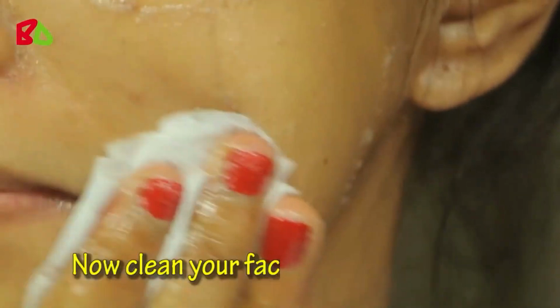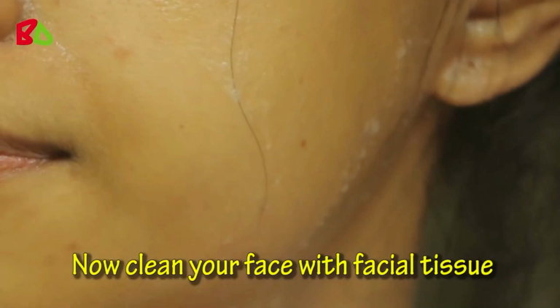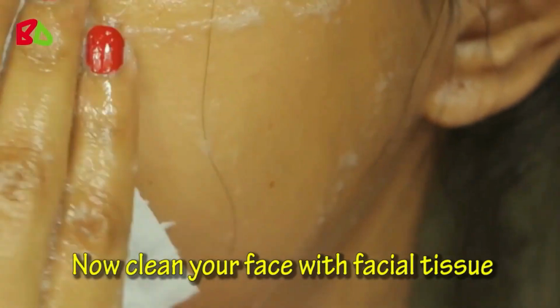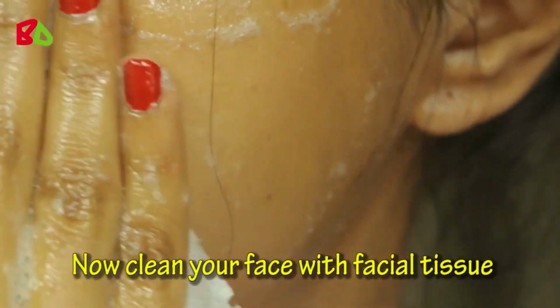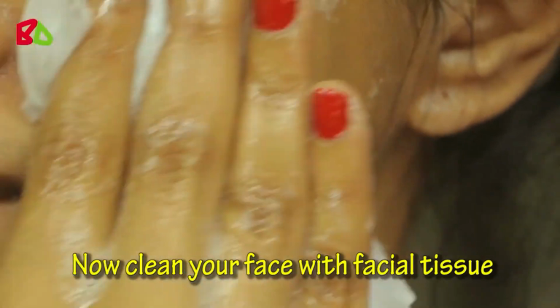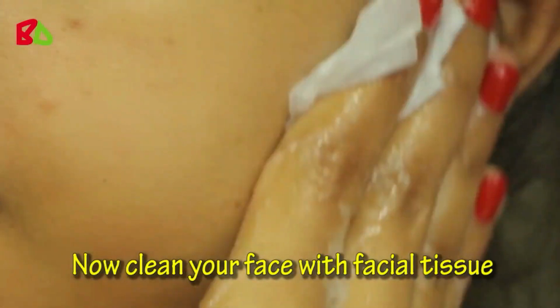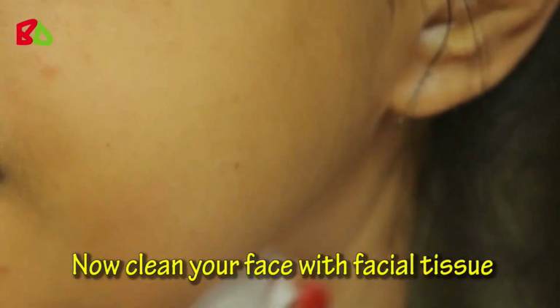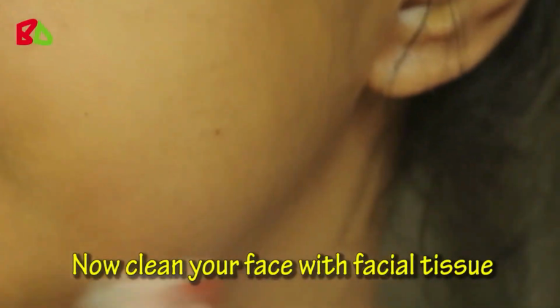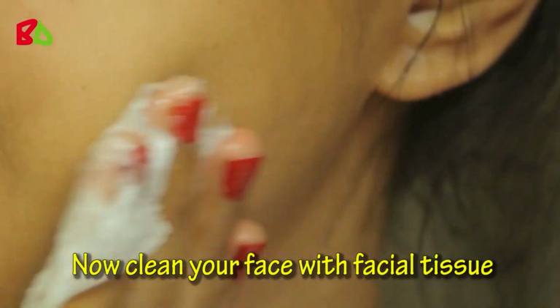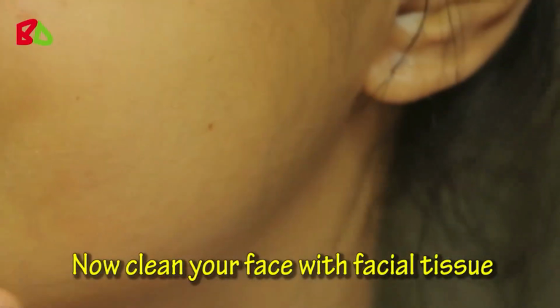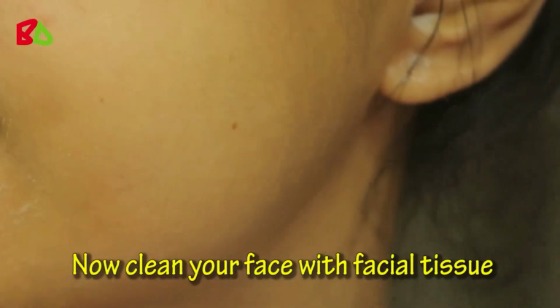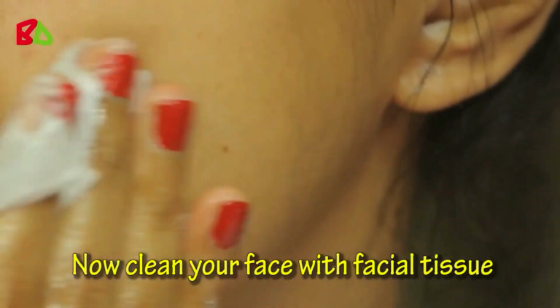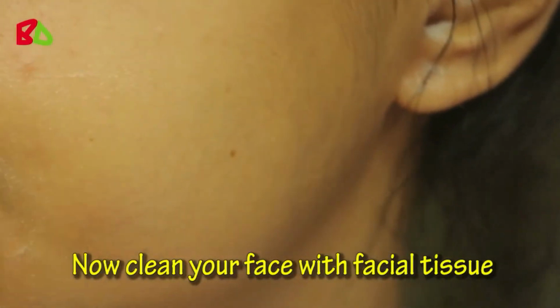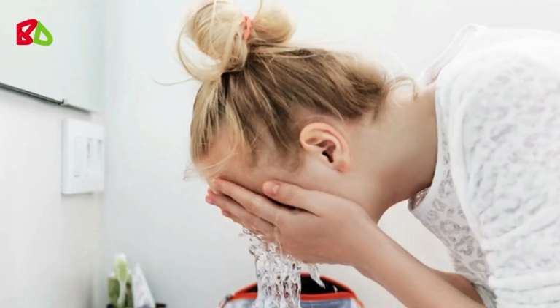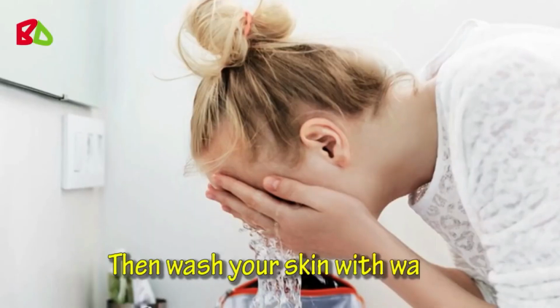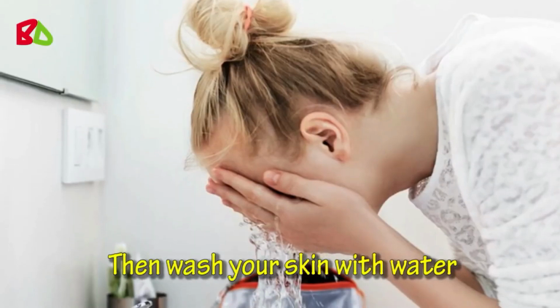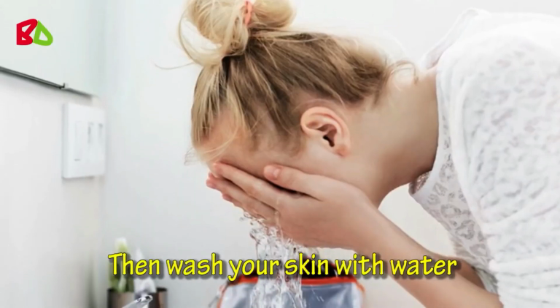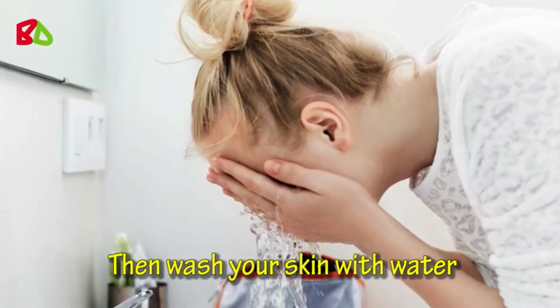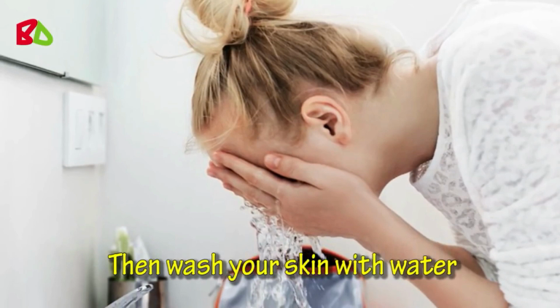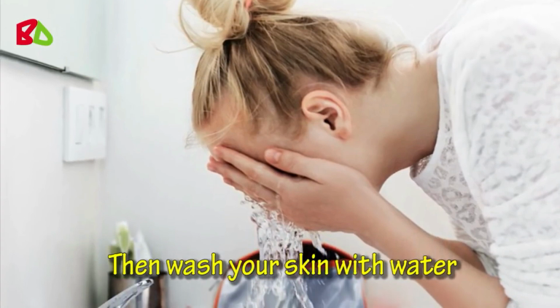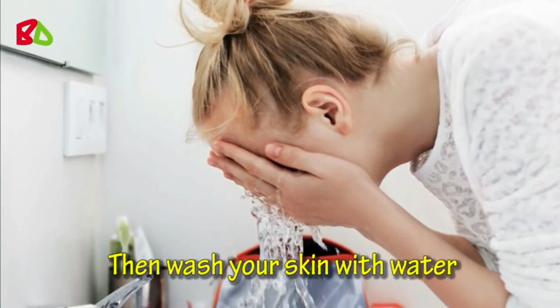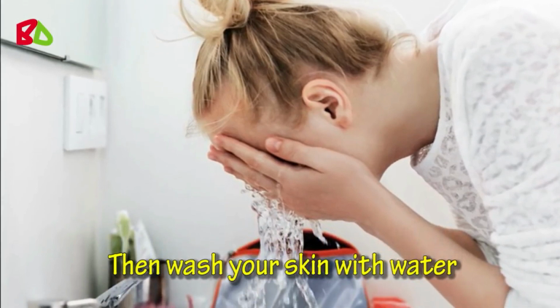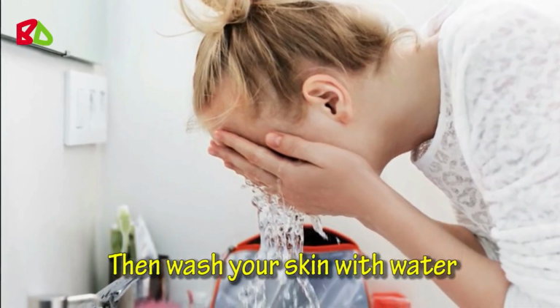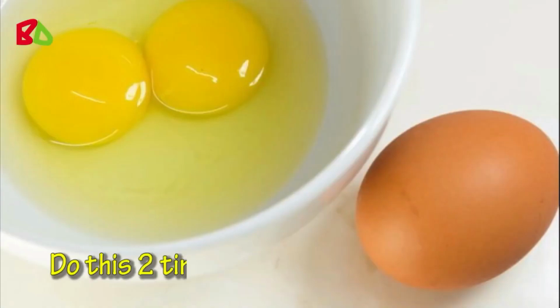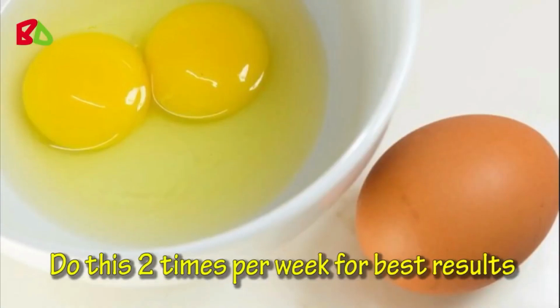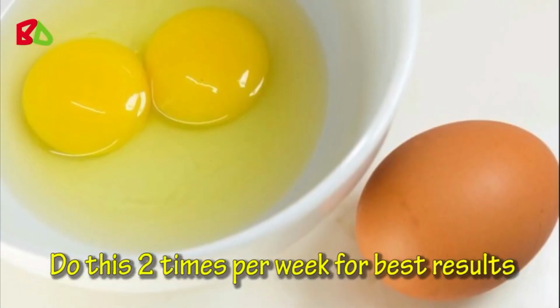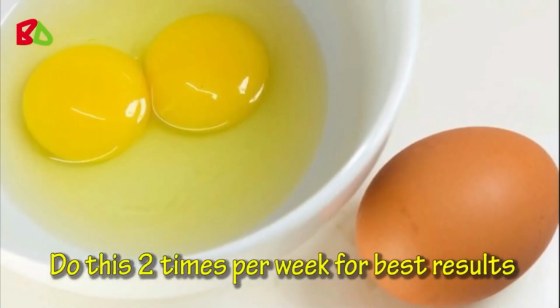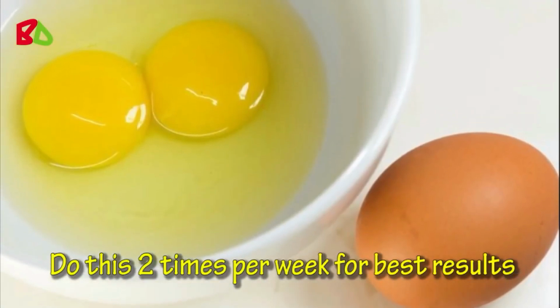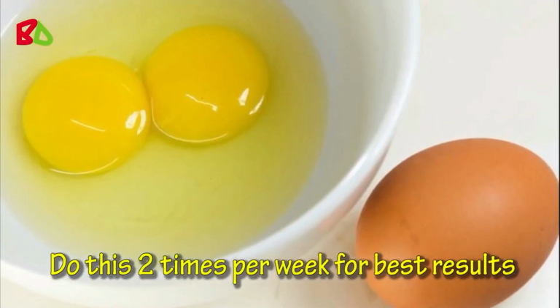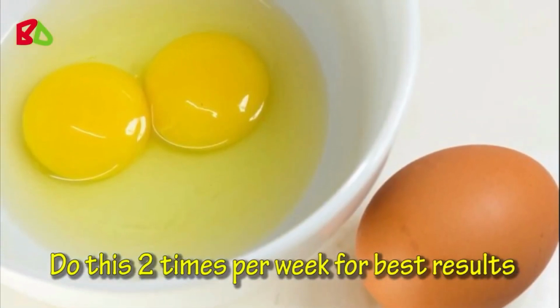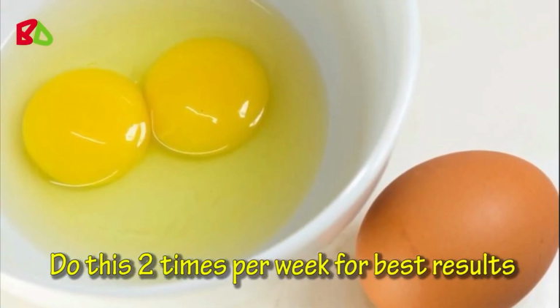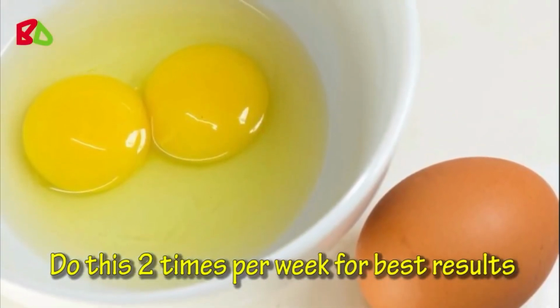Now clean your face with facial tissue. Then wash your skin with water. Do this 2 times per week for best results.